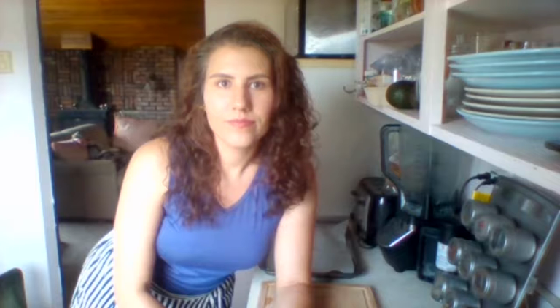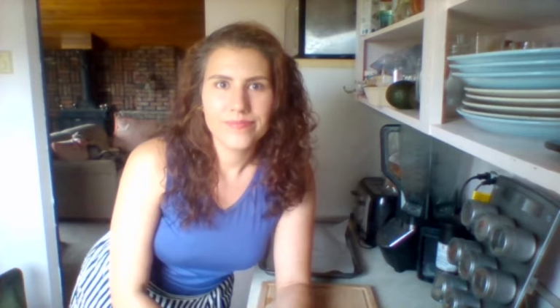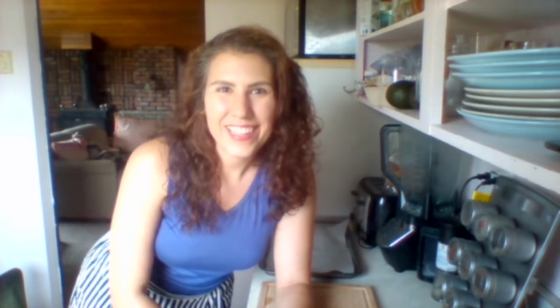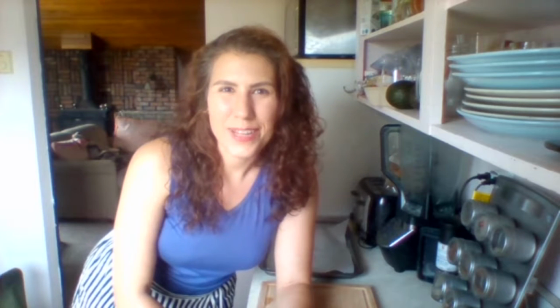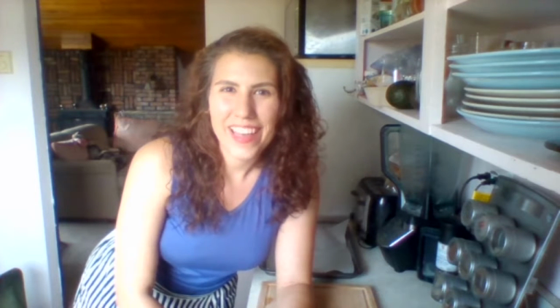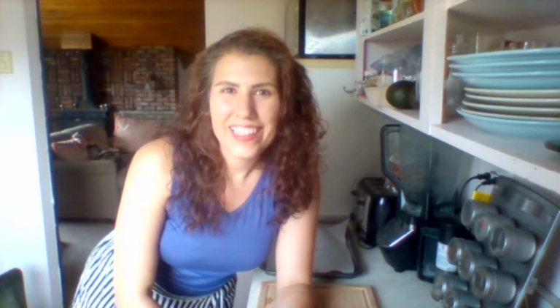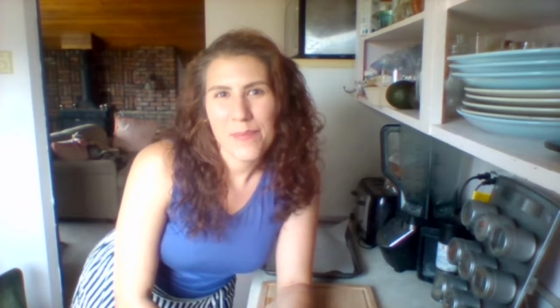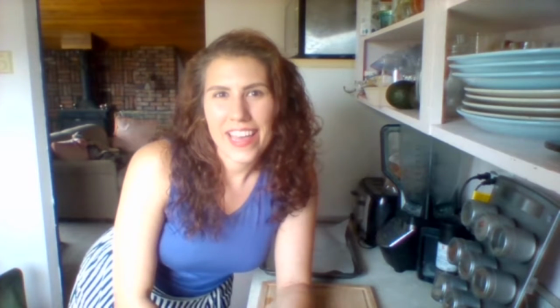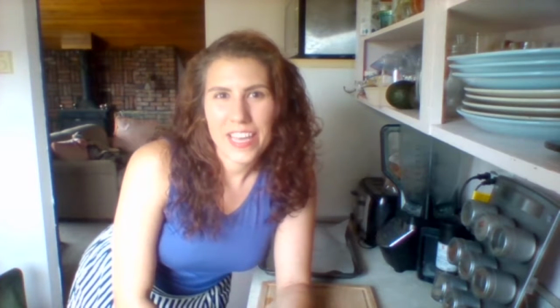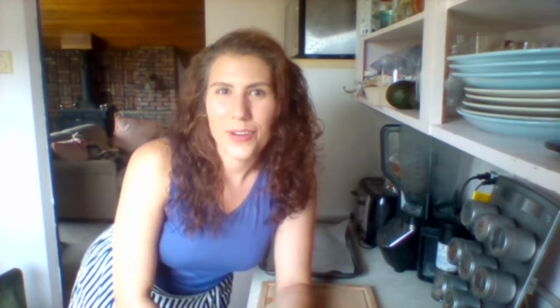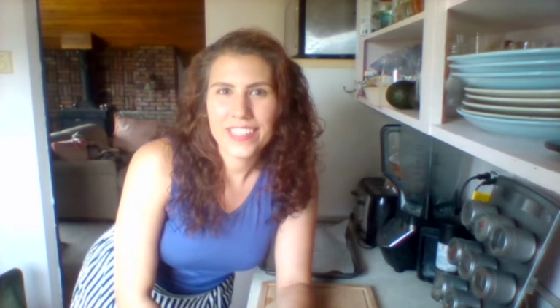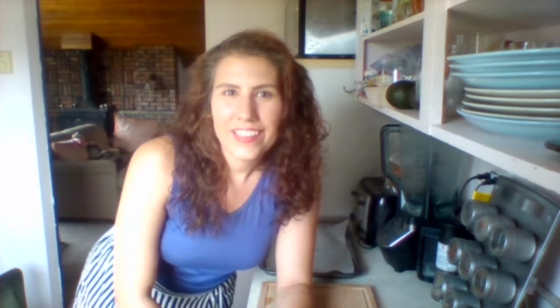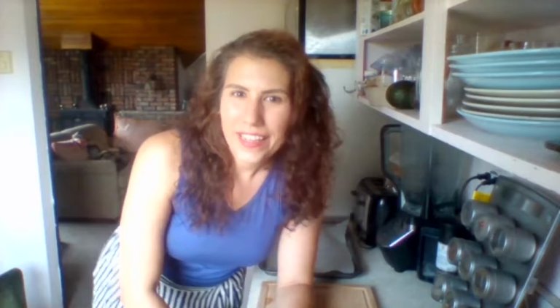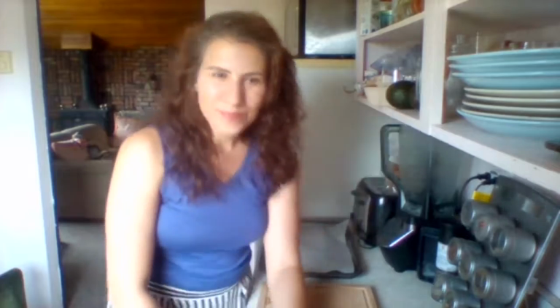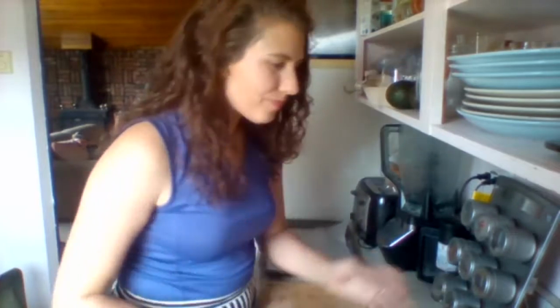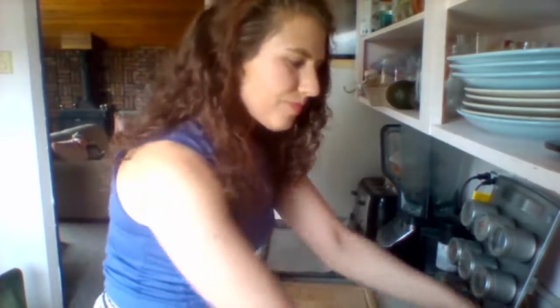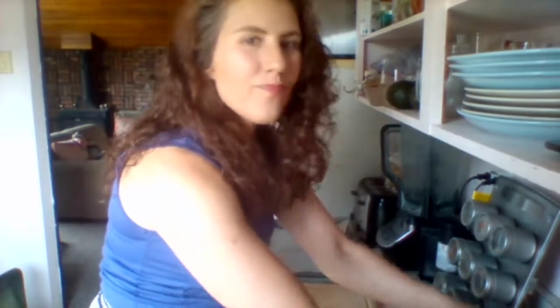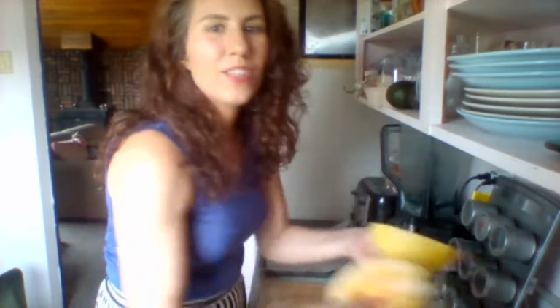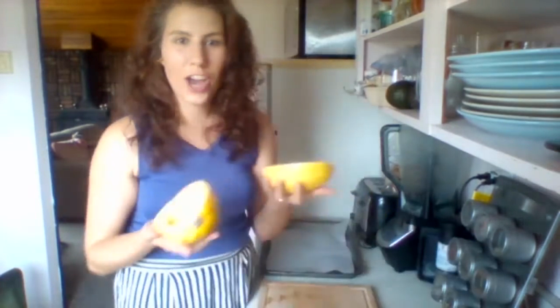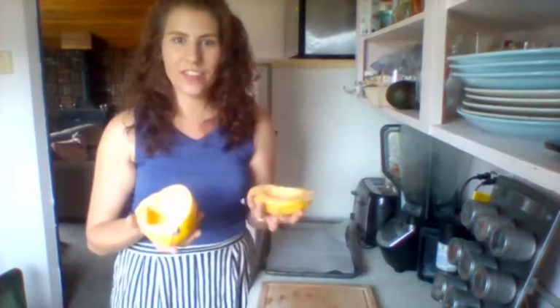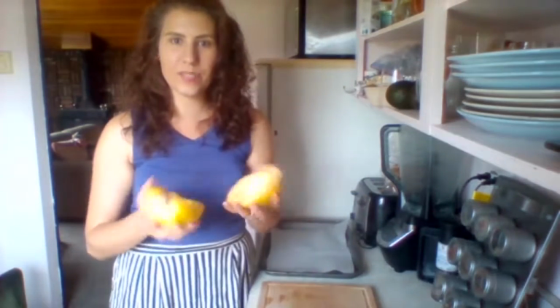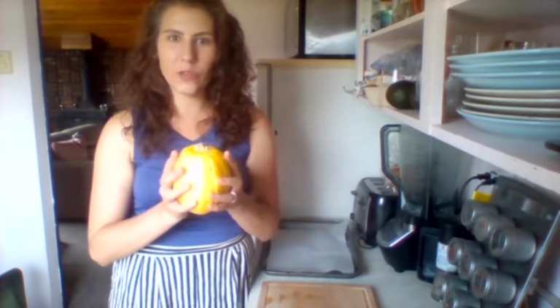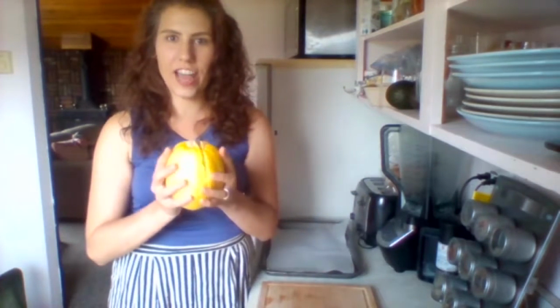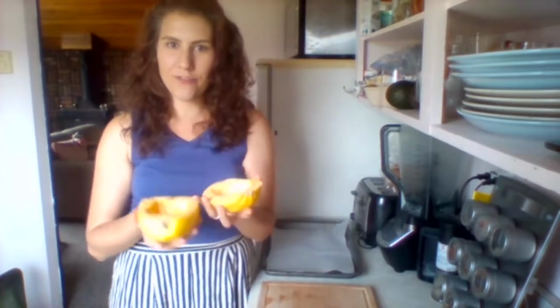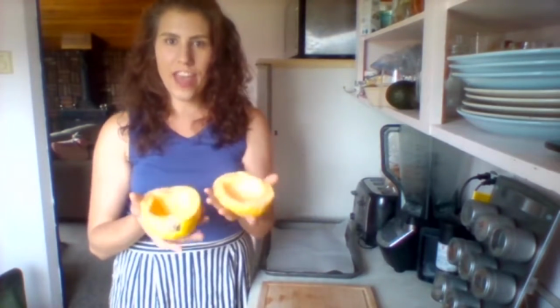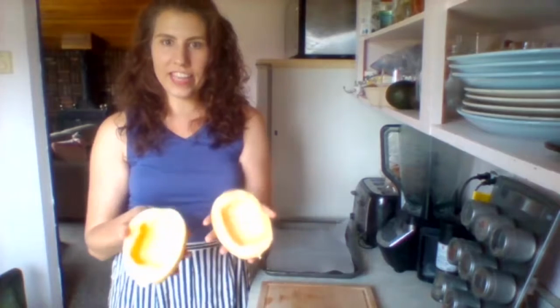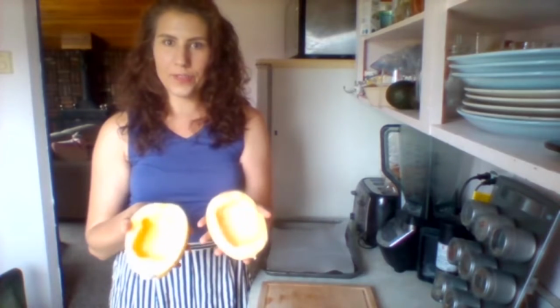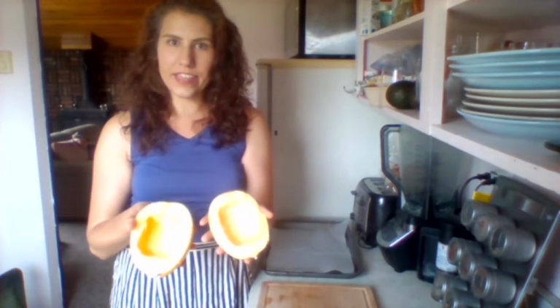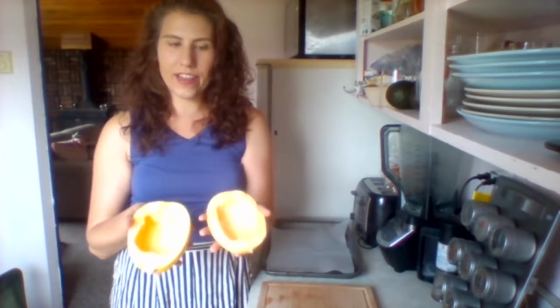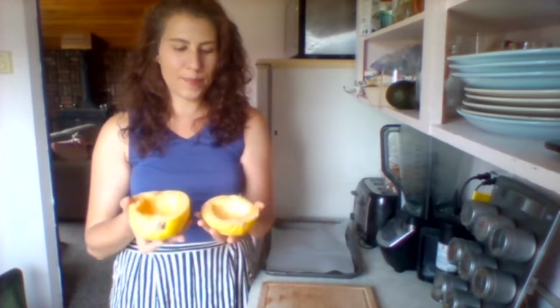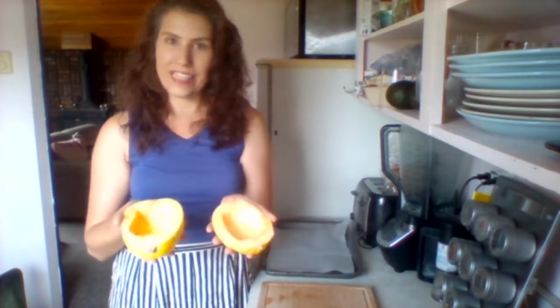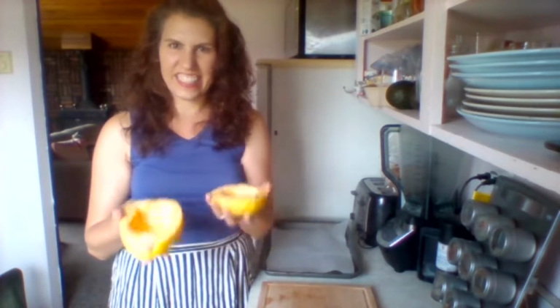Hi and thanks for joining me. Today we're going to make a spaghetti squash shalmein. I've cut the spaghetti squash in half and taken out the seeds and gunk.